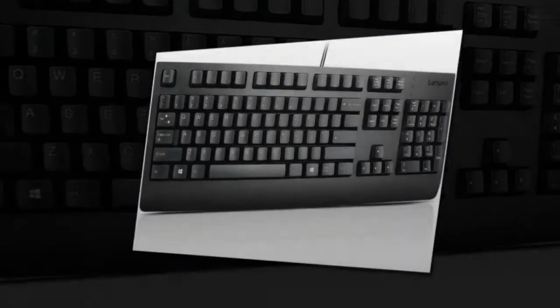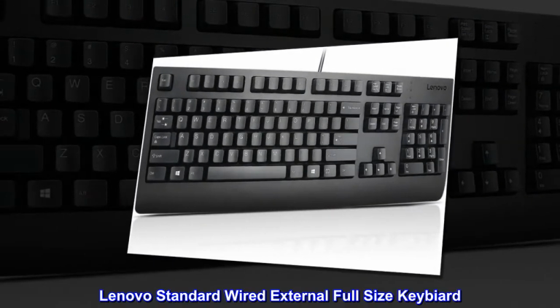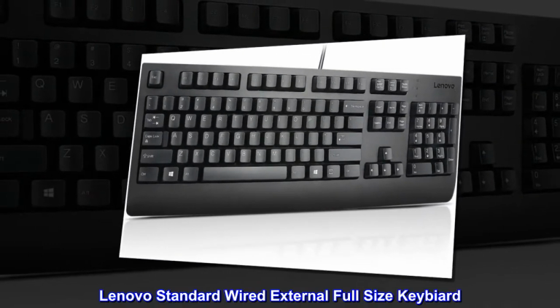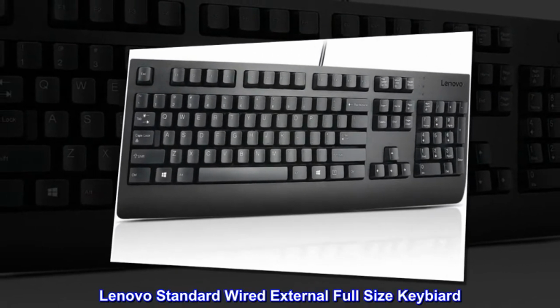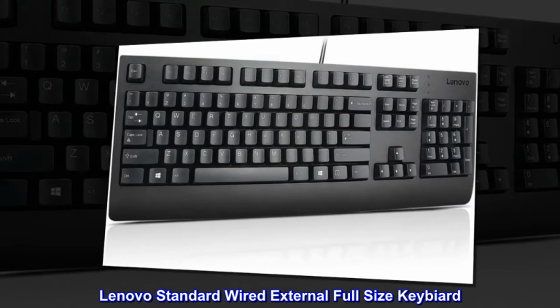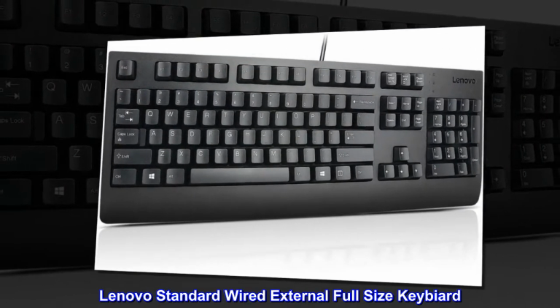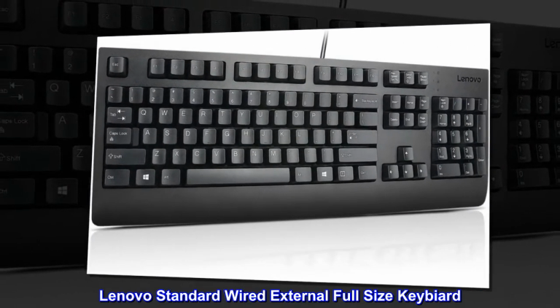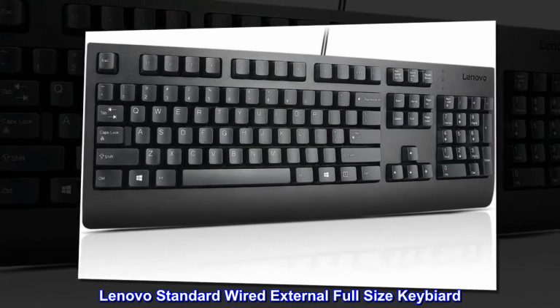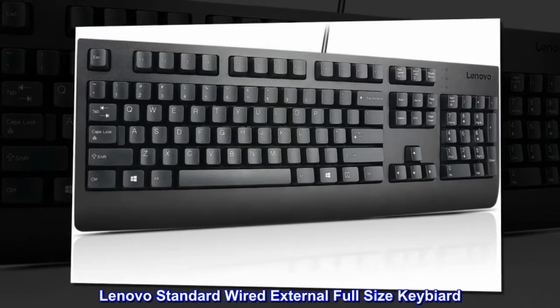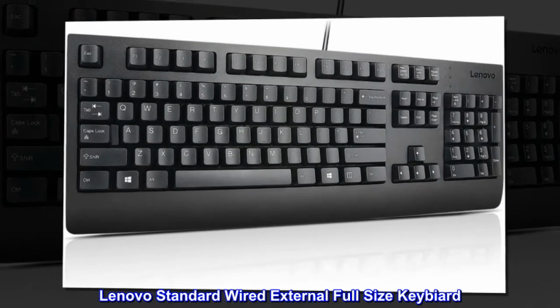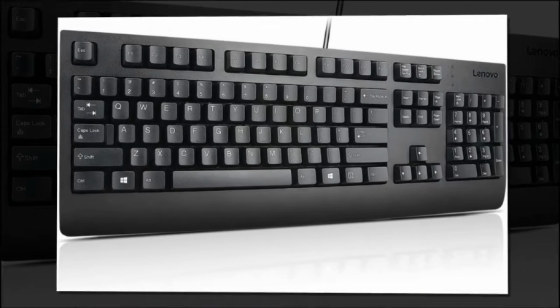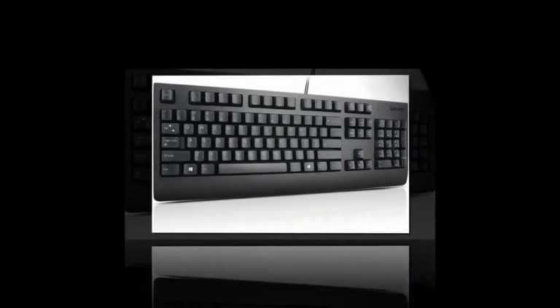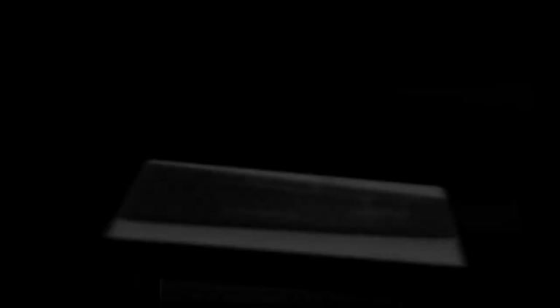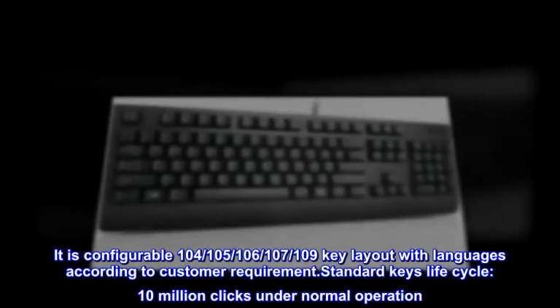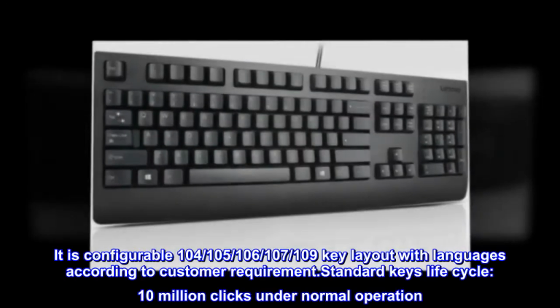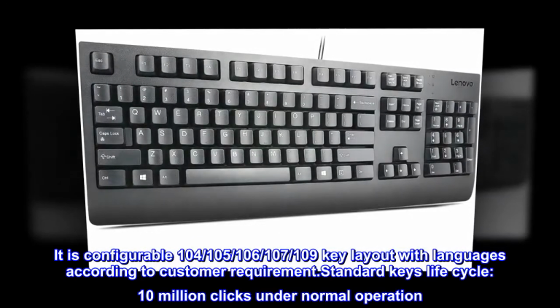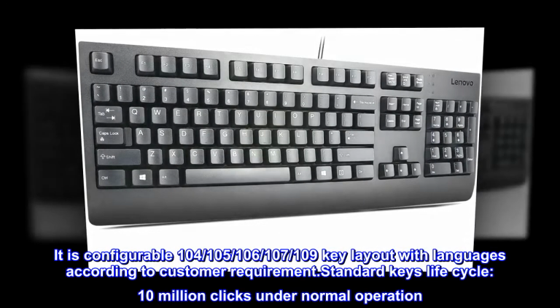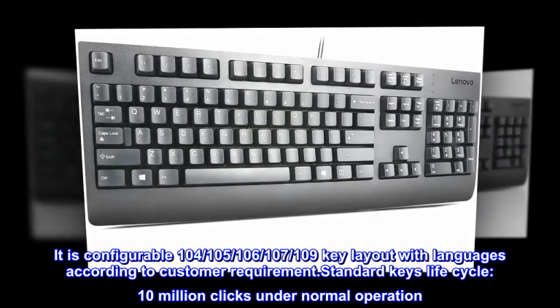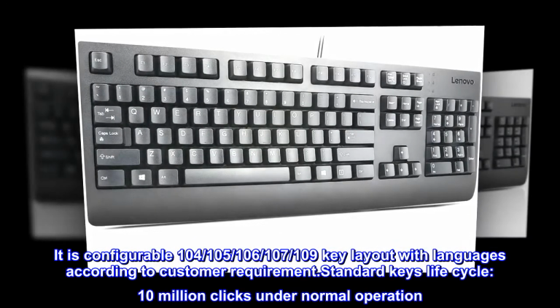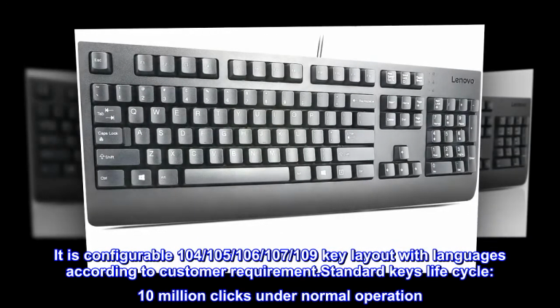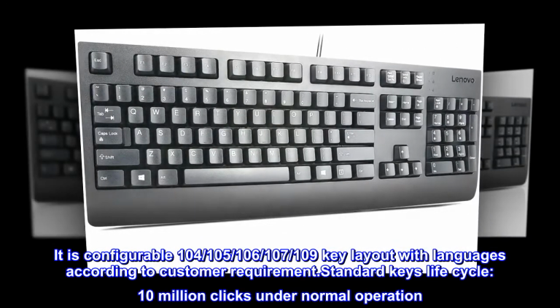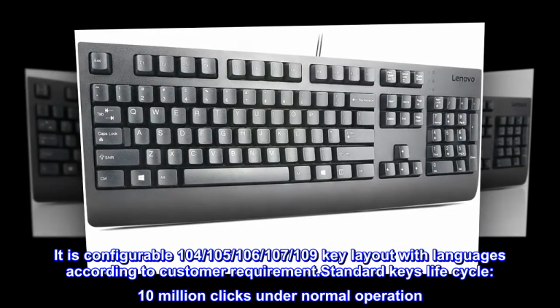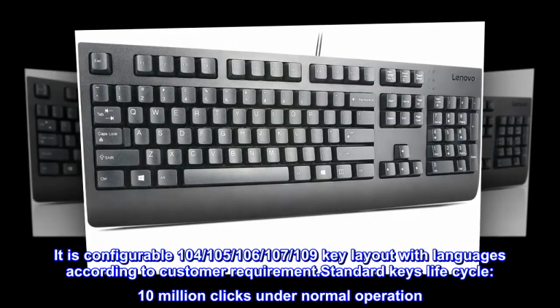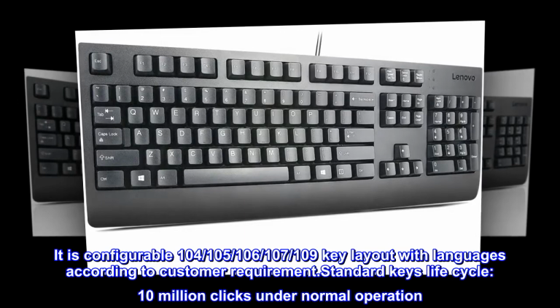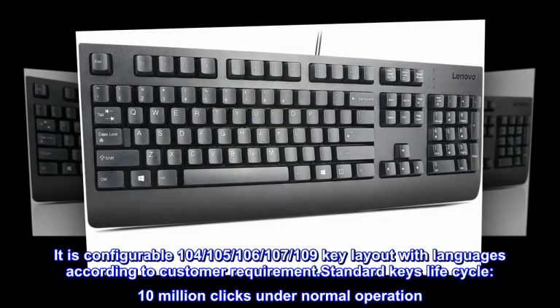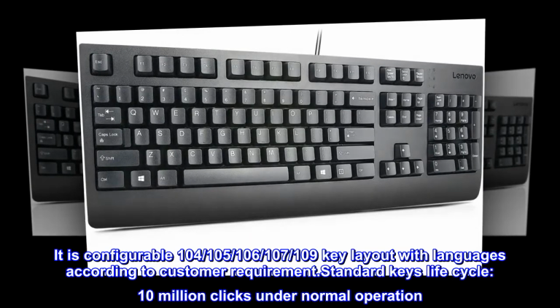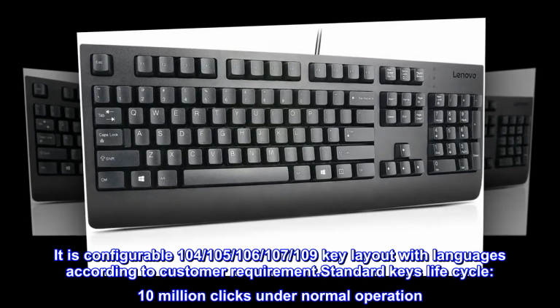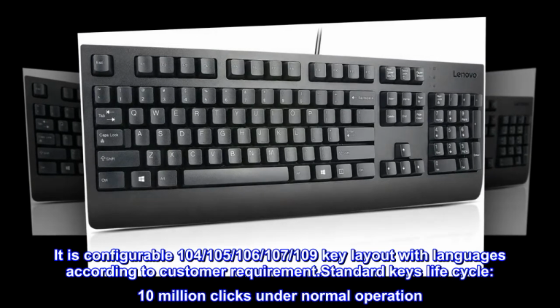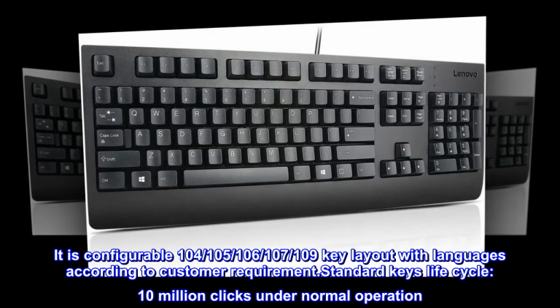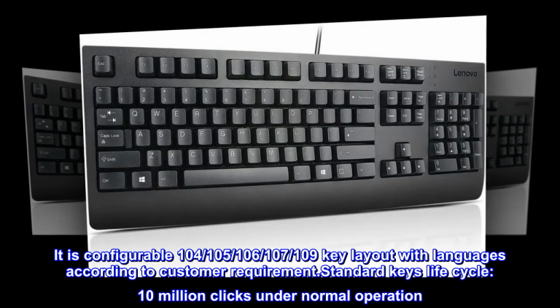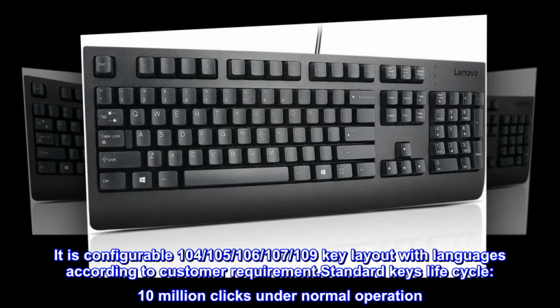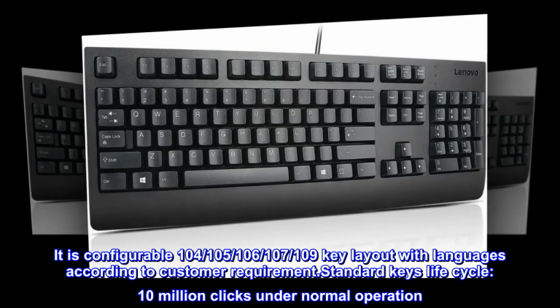Lenovo Standard Wired External Full-Size Keyboard. It is configurable 104, 105, 106, 107, 109 key layout with languages according to customer requirement.